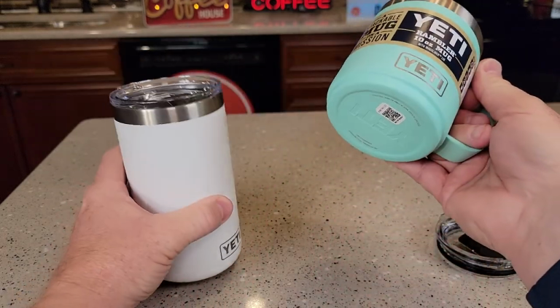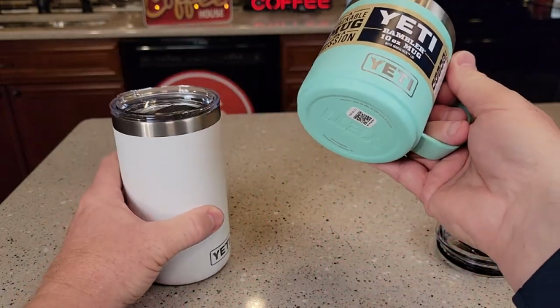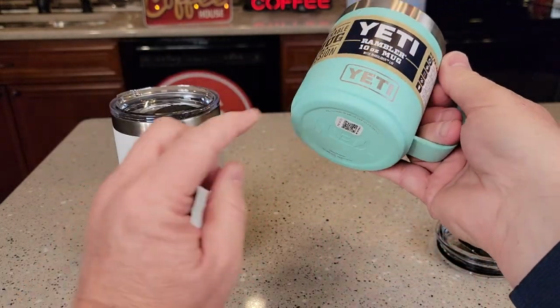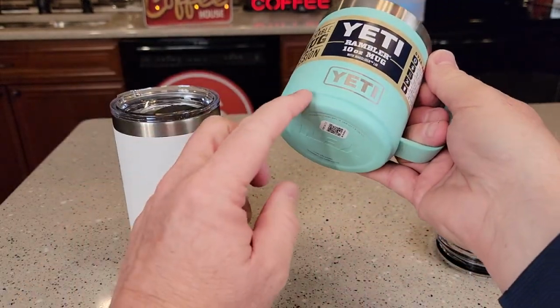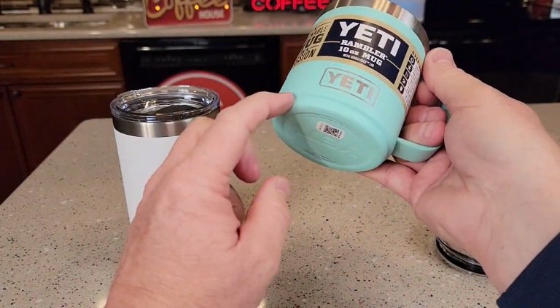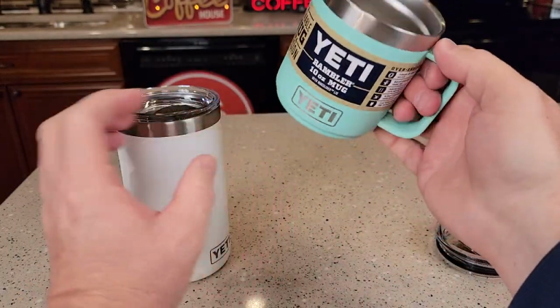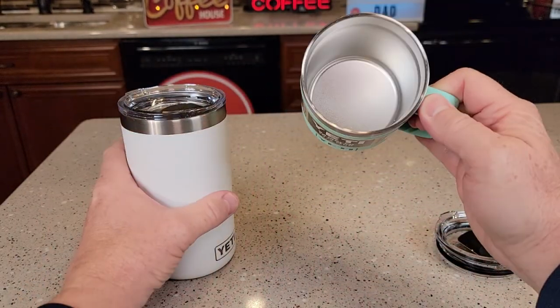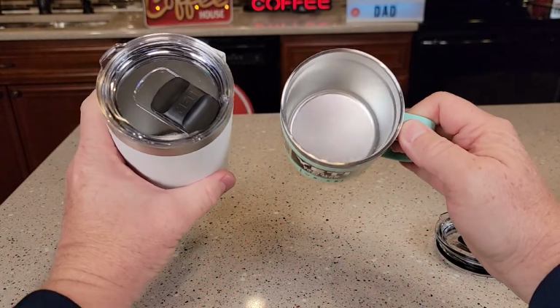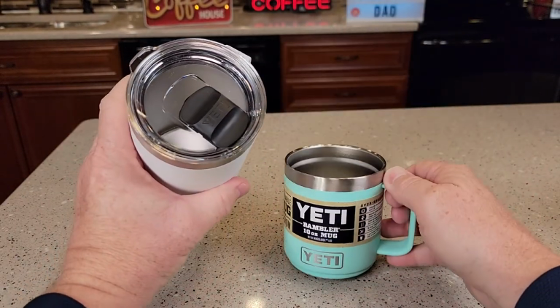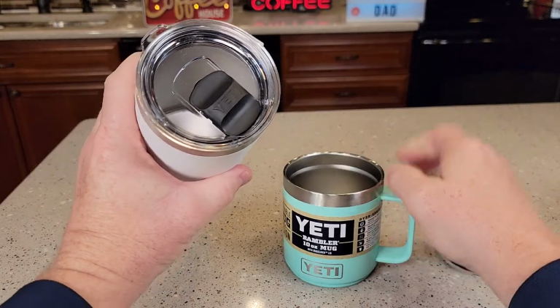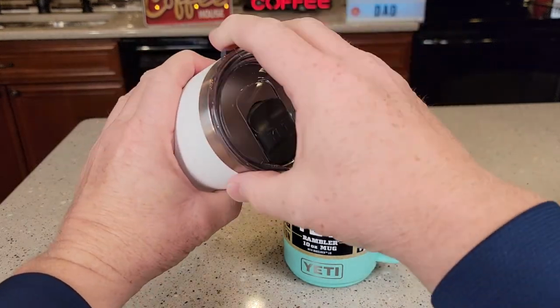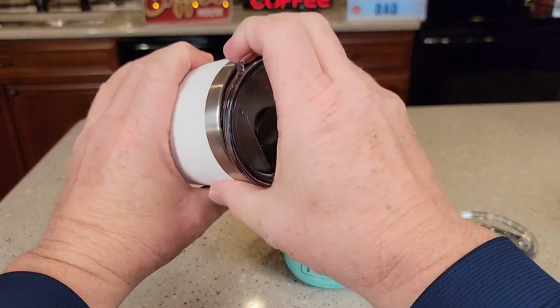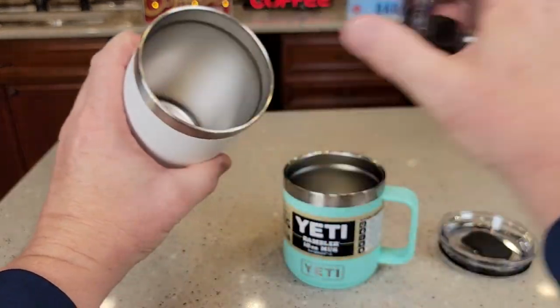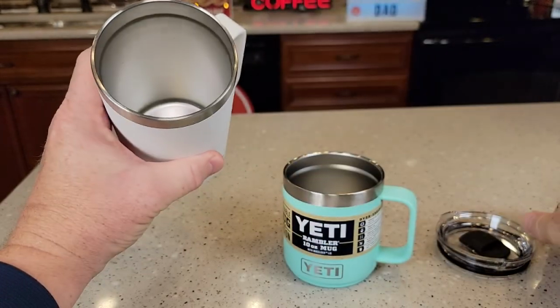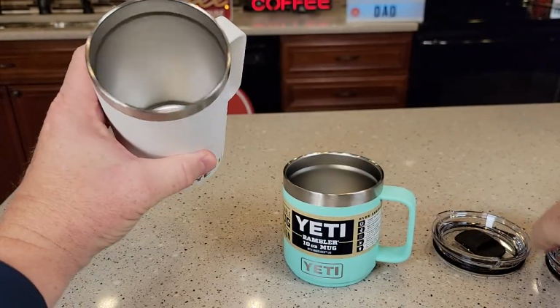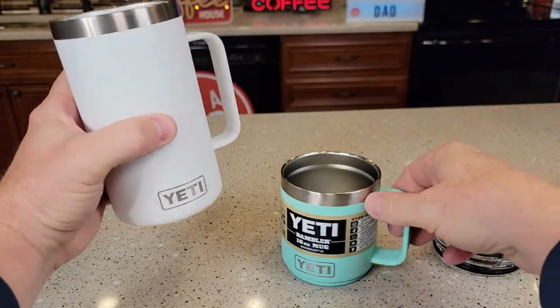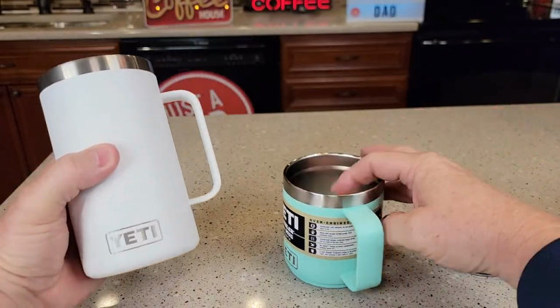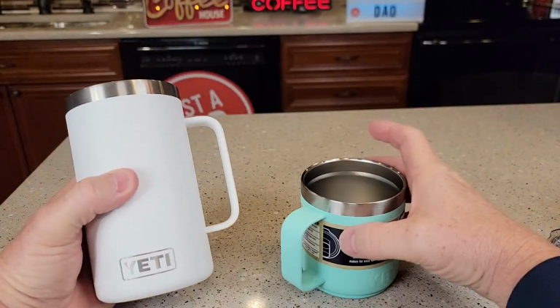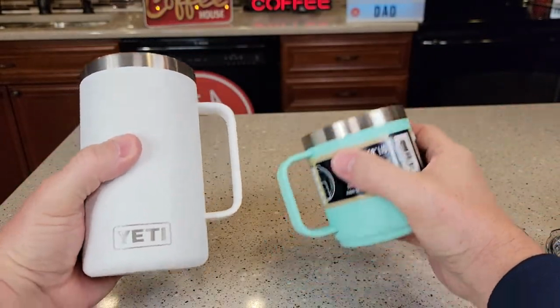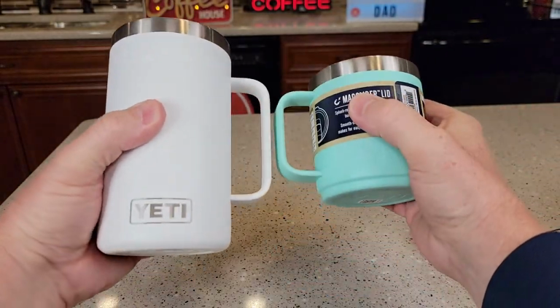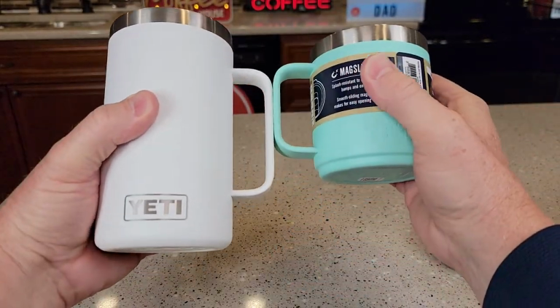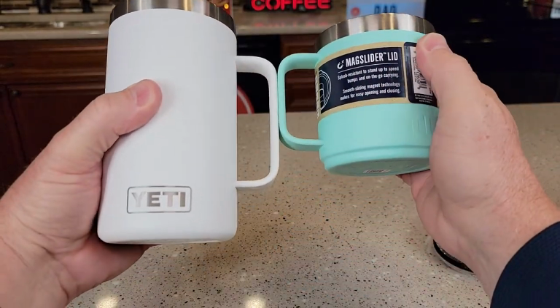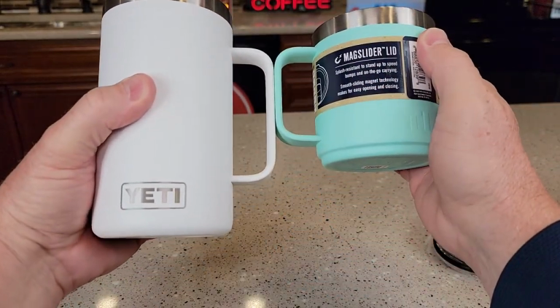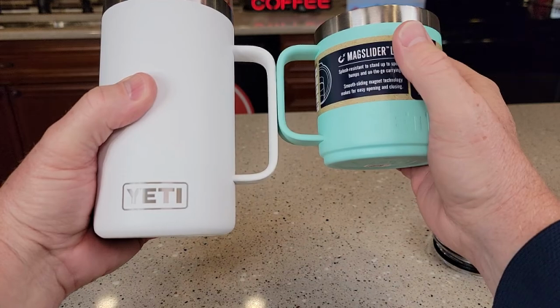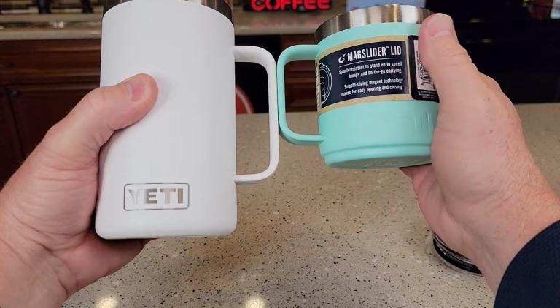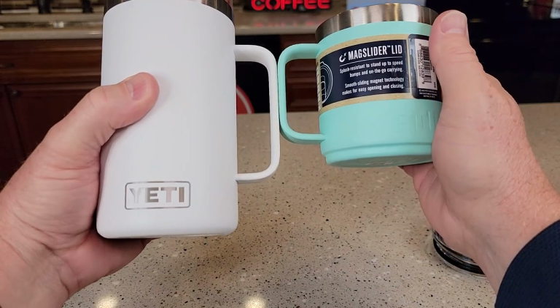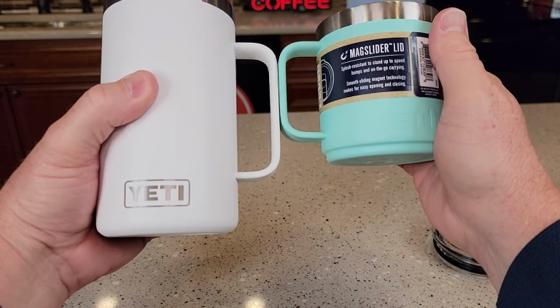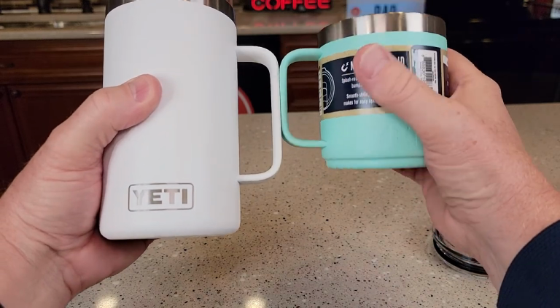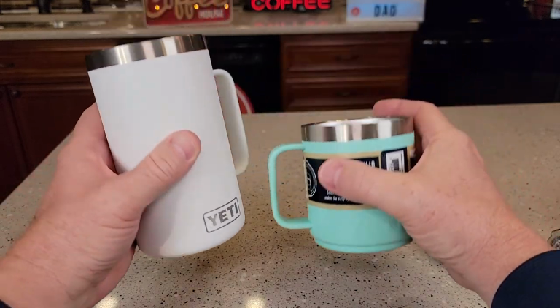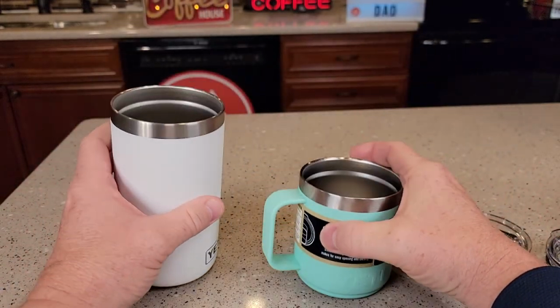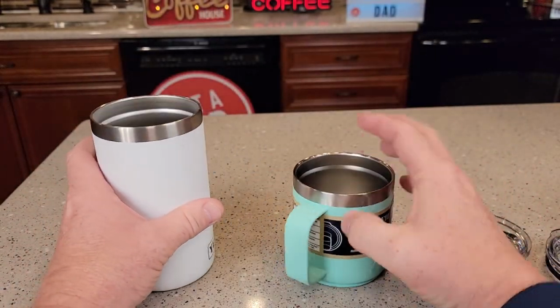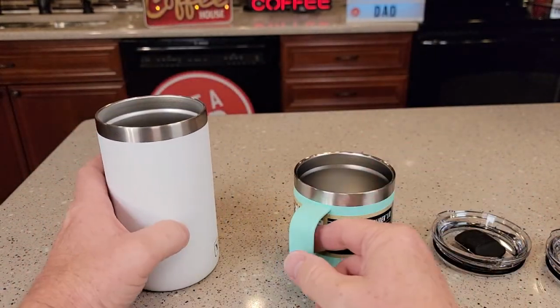This one does have a little bit more of a lip to it. Inside you can see they look about the same. Now the handles are different — the 10 ounce one is definitely going to have a much smaller handle.